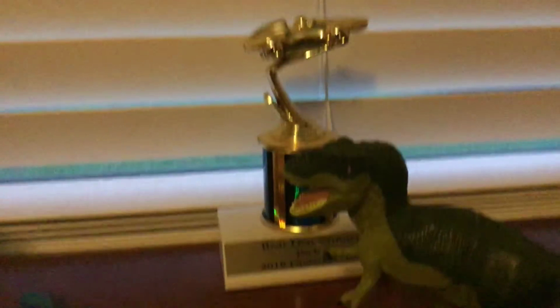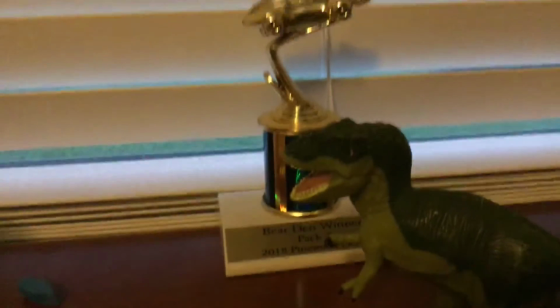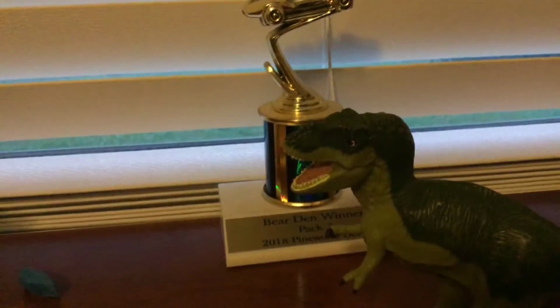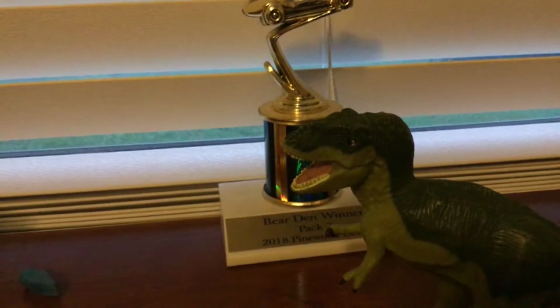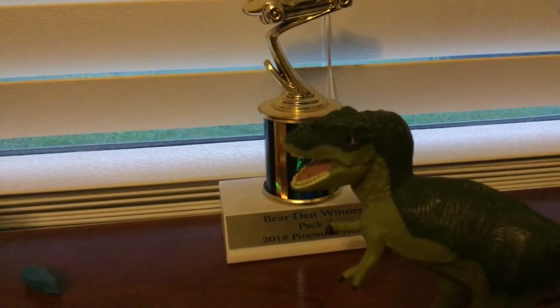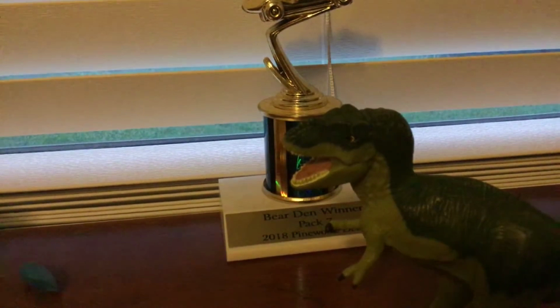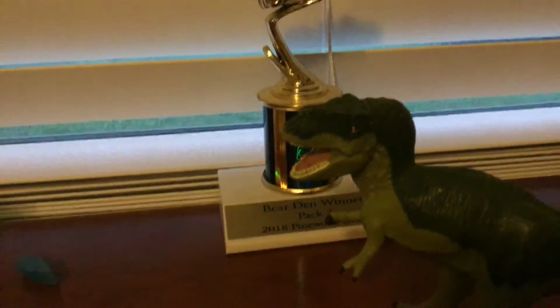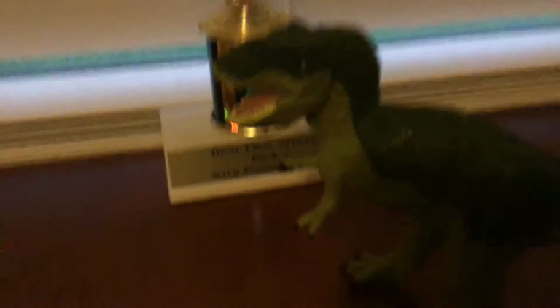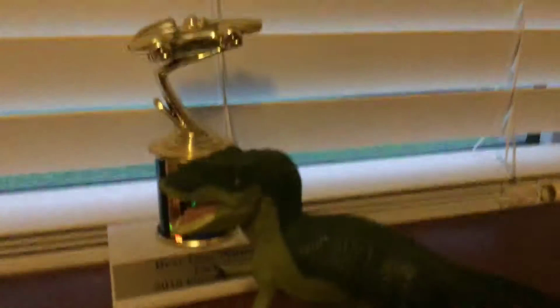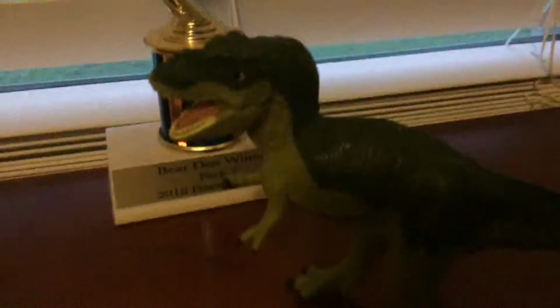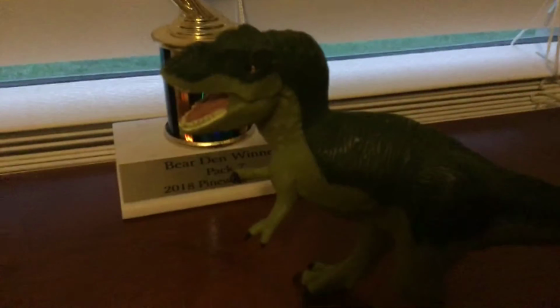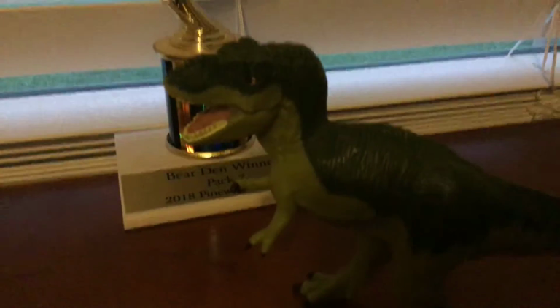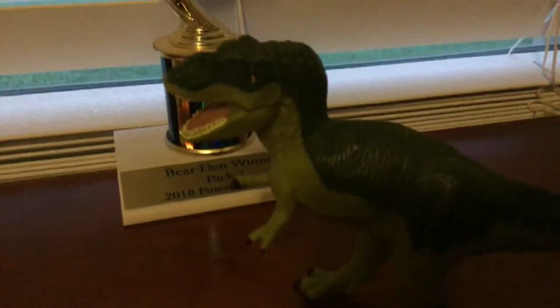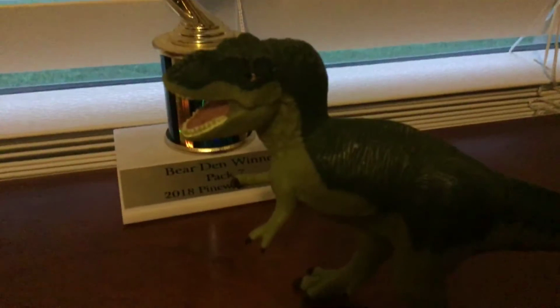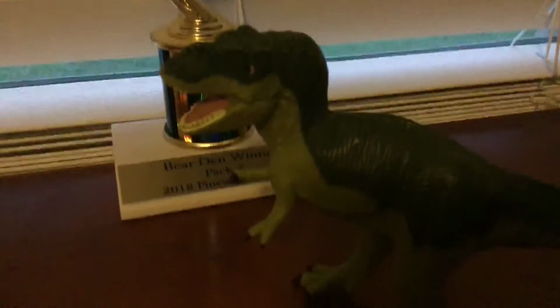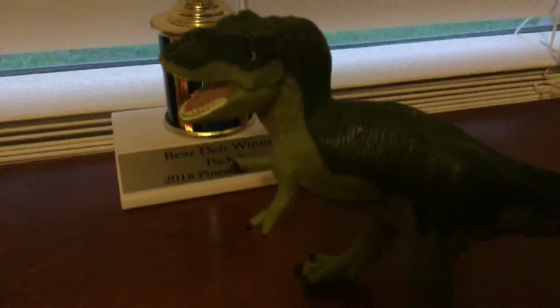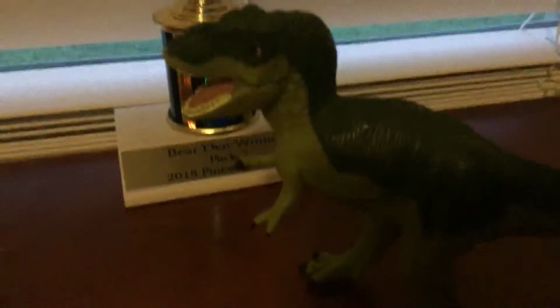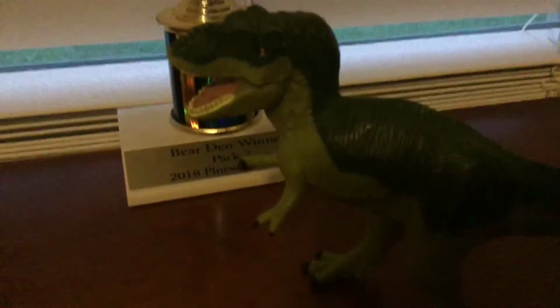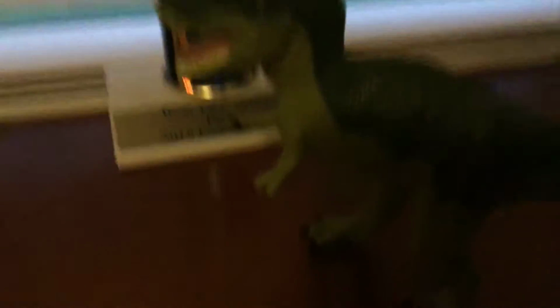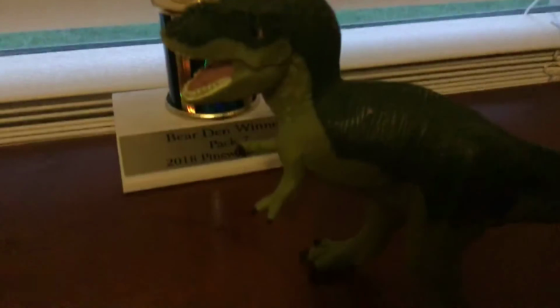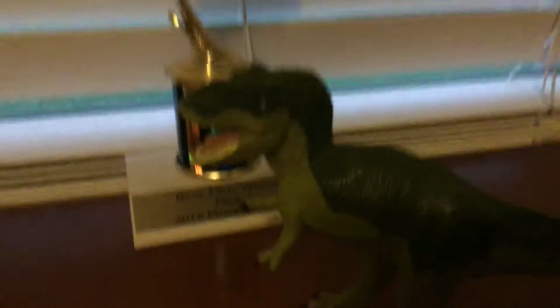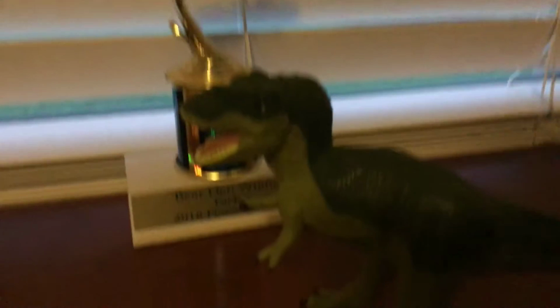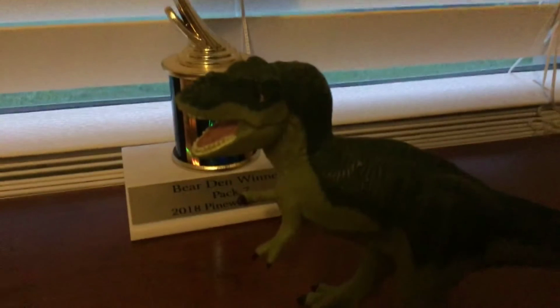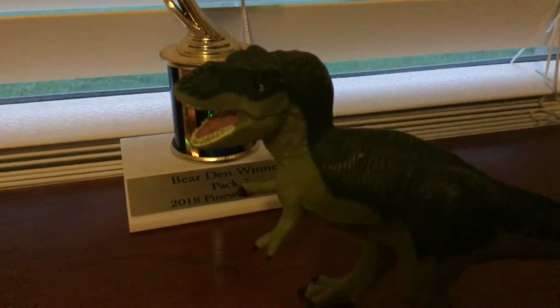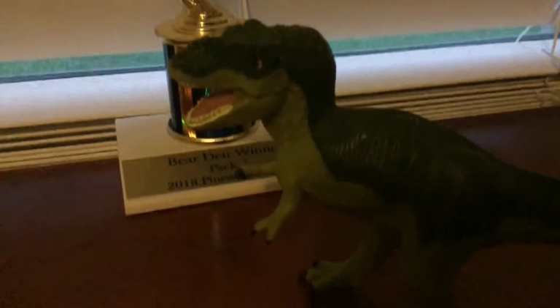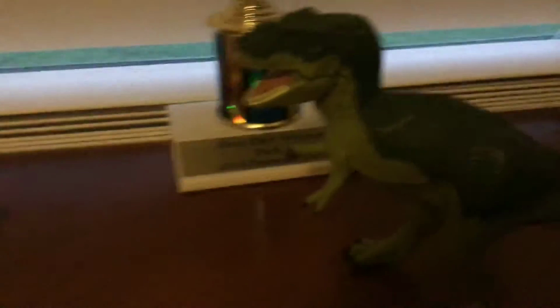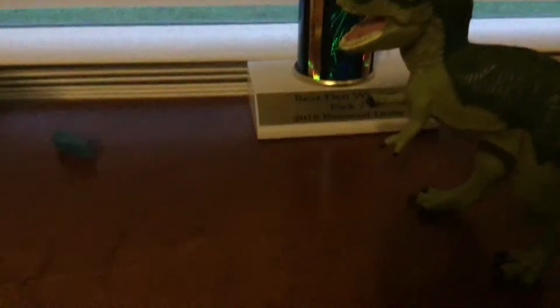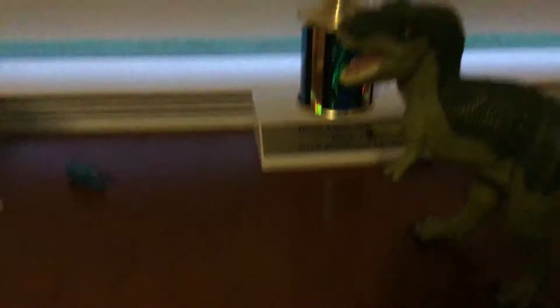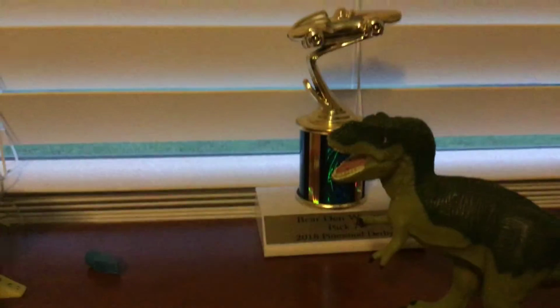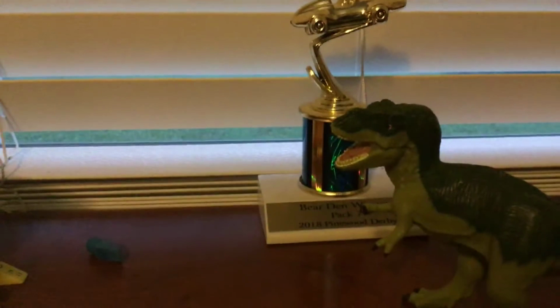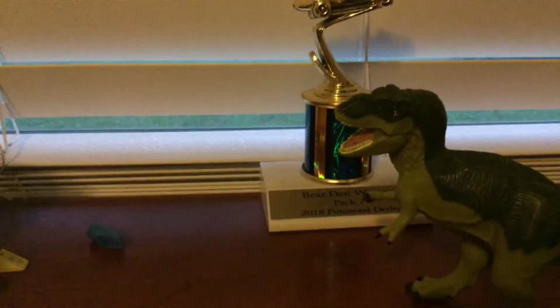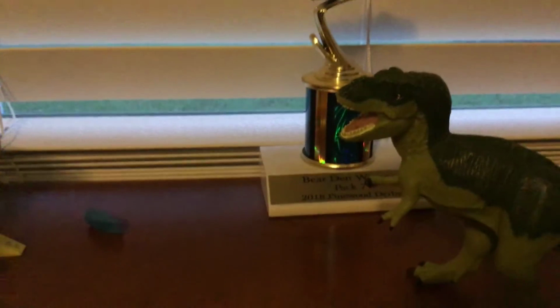It grew 20 feet tall and 40 feet long. It's probably the most popular dinosaur, and also it's my favorite dinosaur.